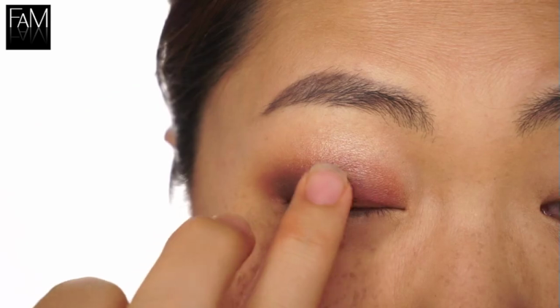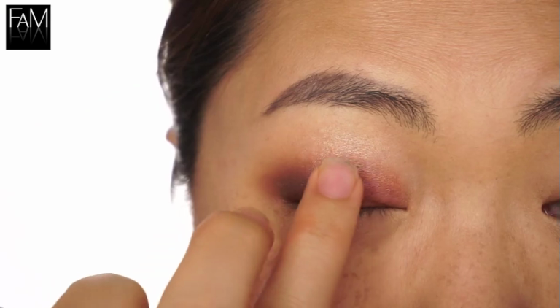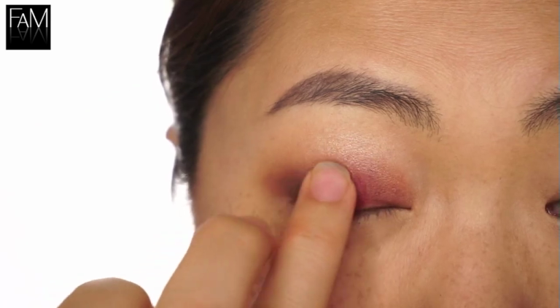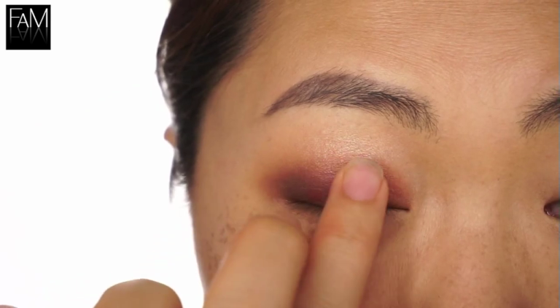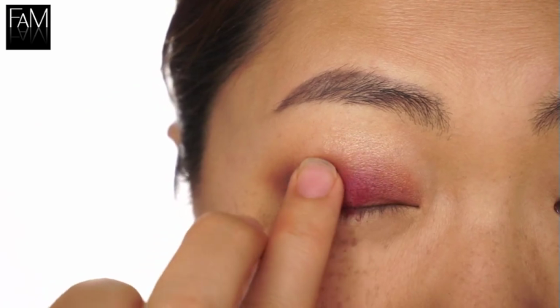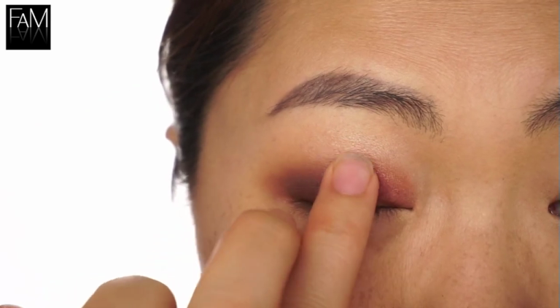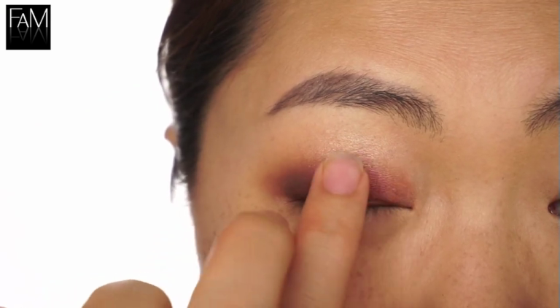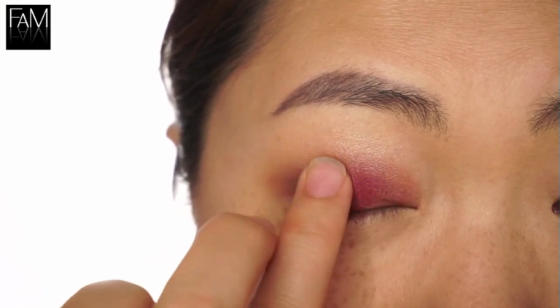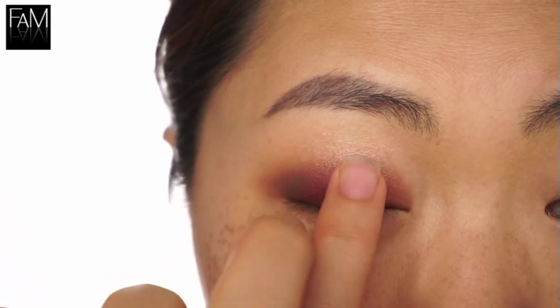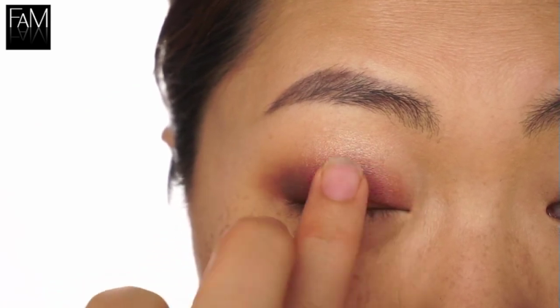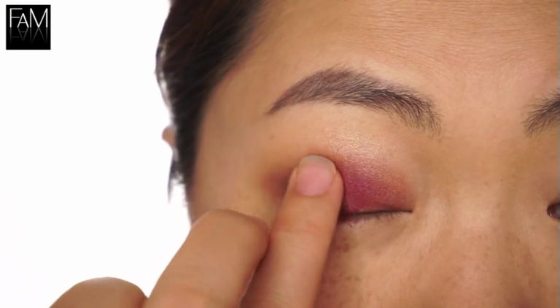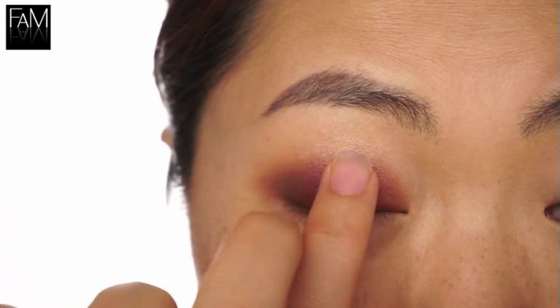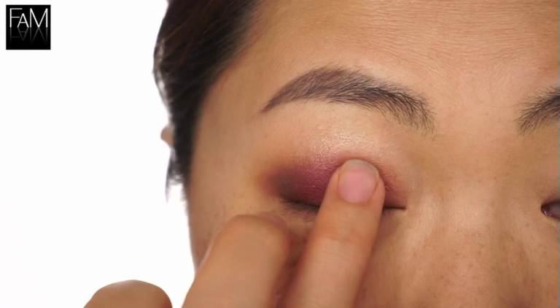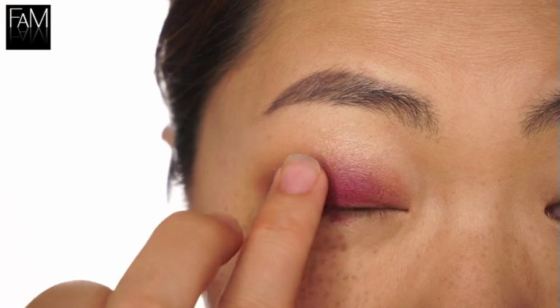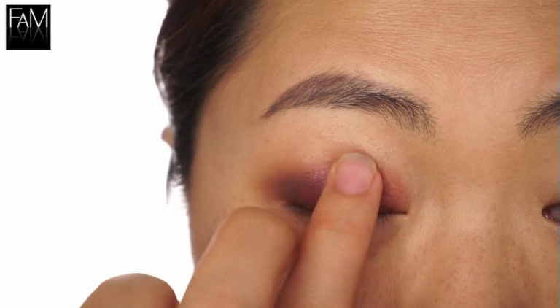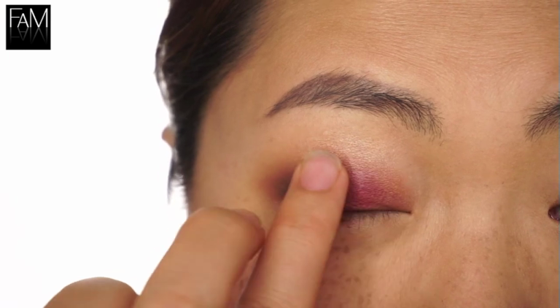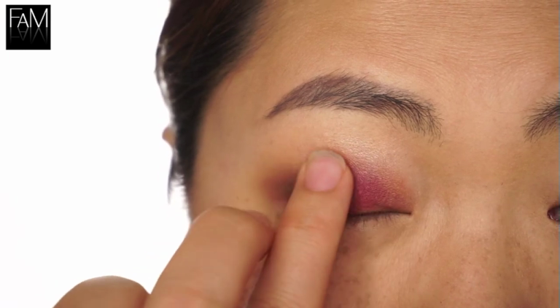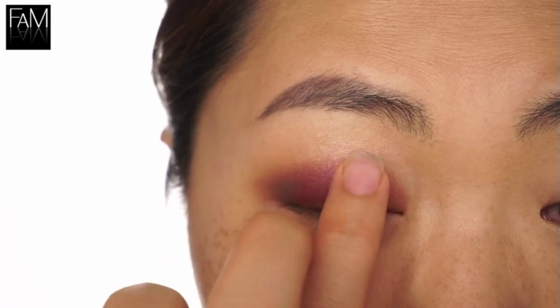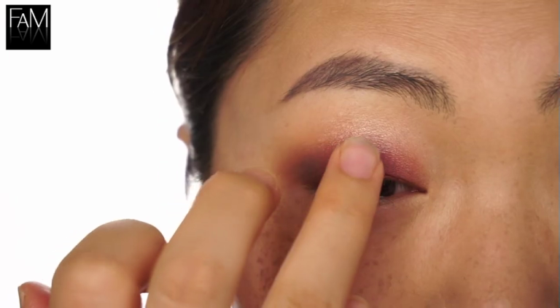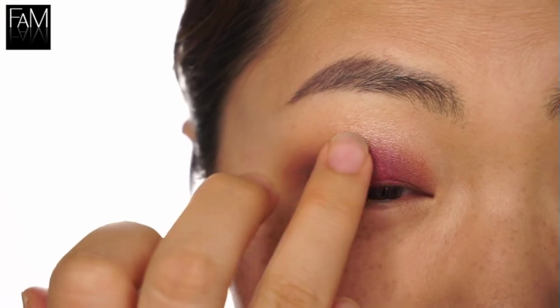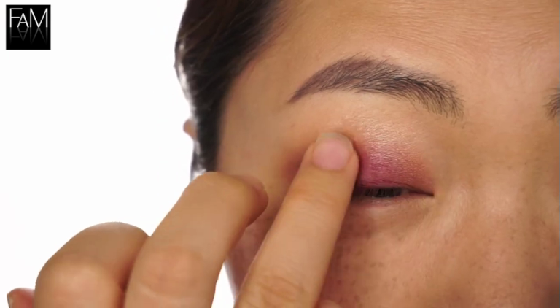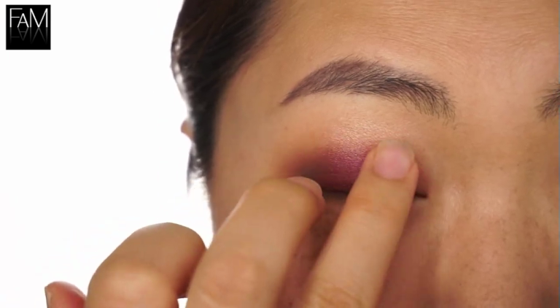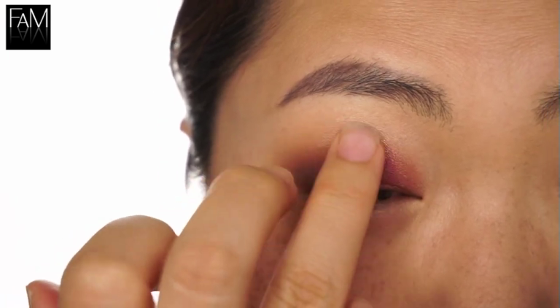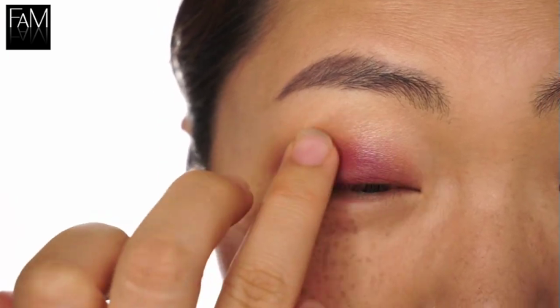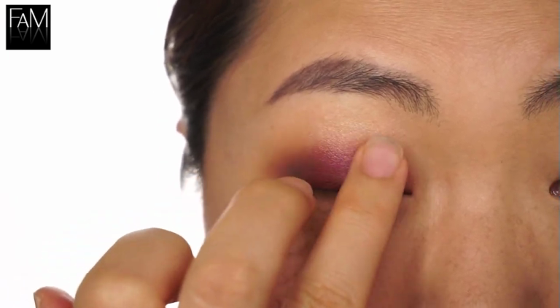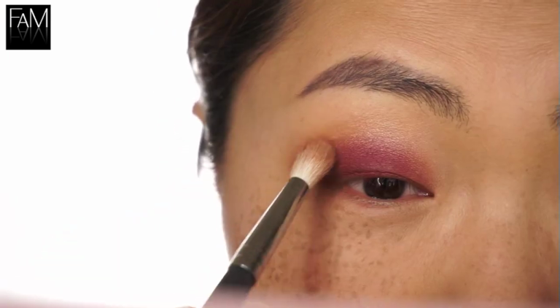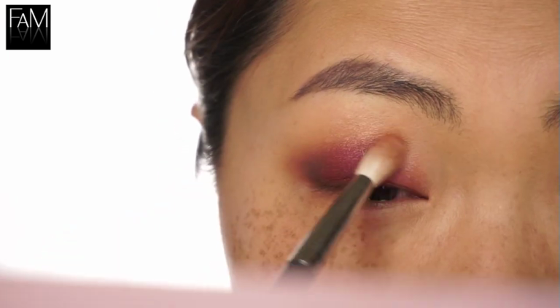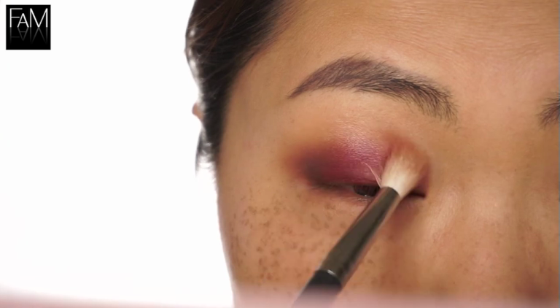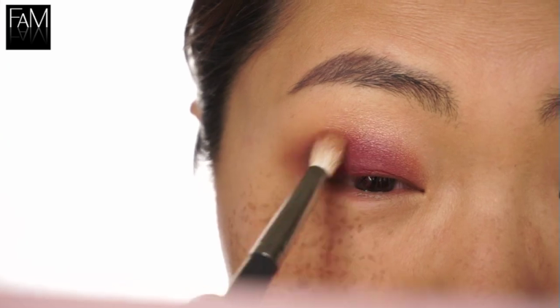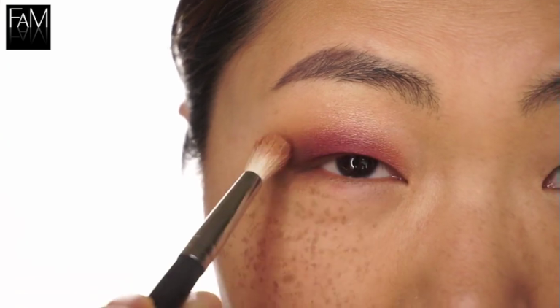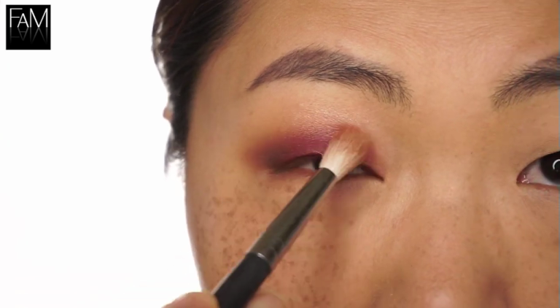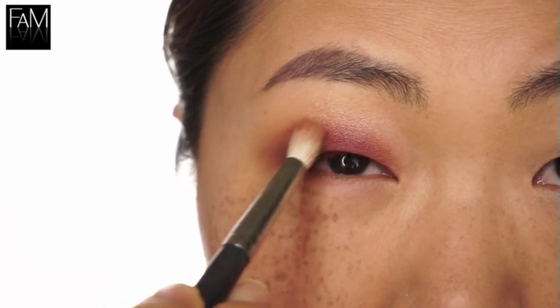I'm patting this very beautiful raspberry red shade onto the center of the lid. It creates a nice pop of color, and I'm blending all the corners here together.